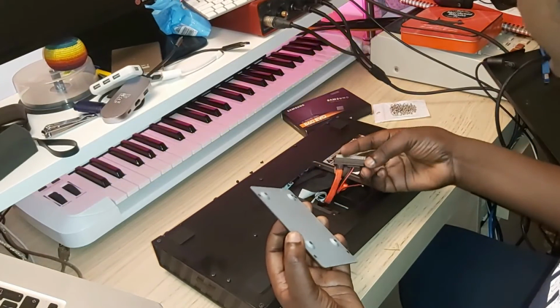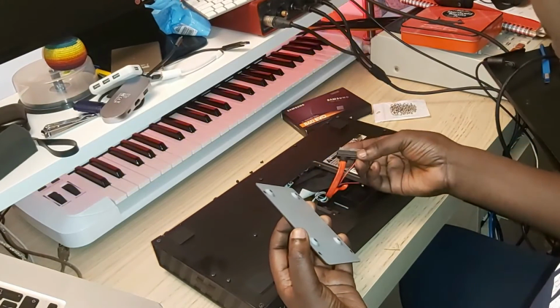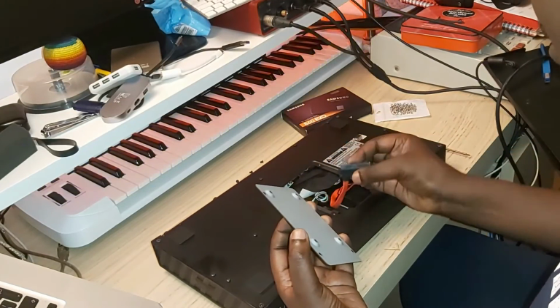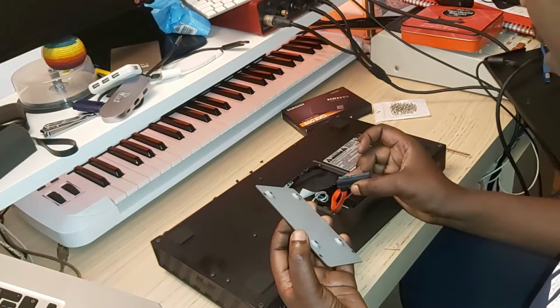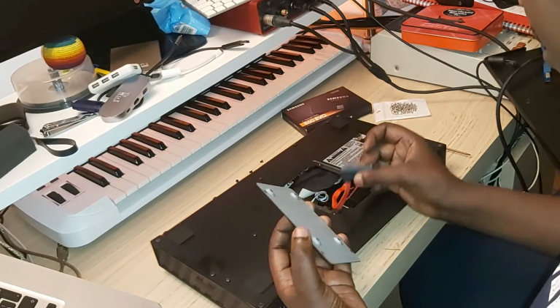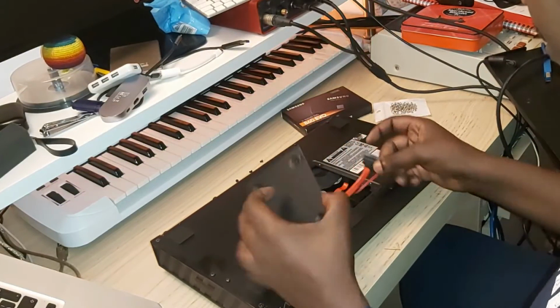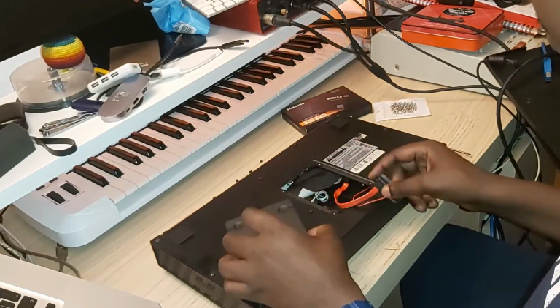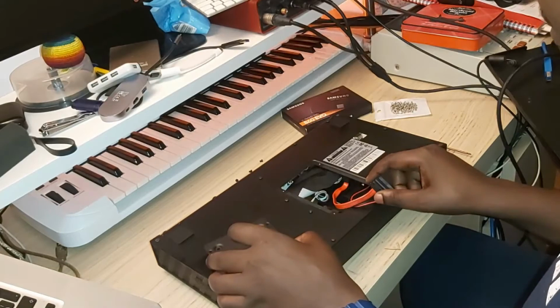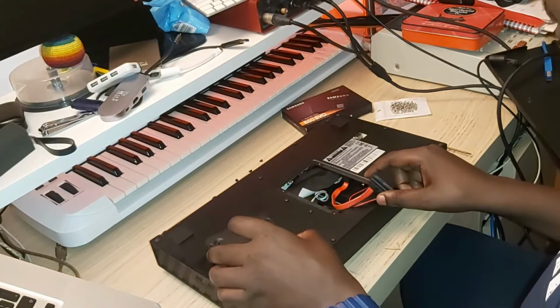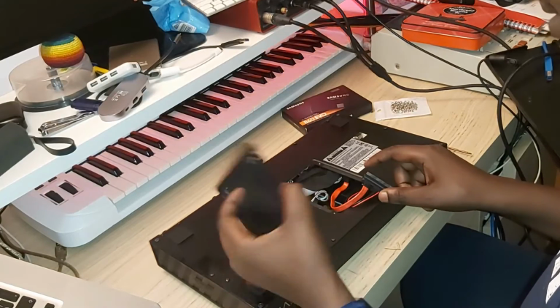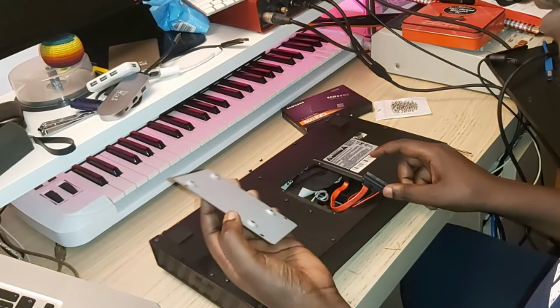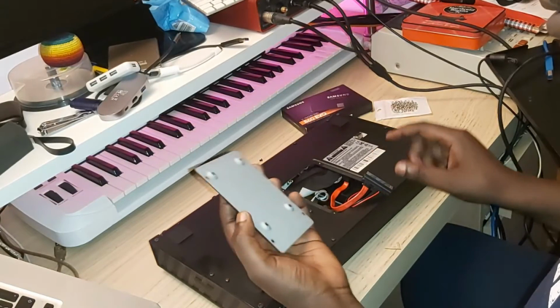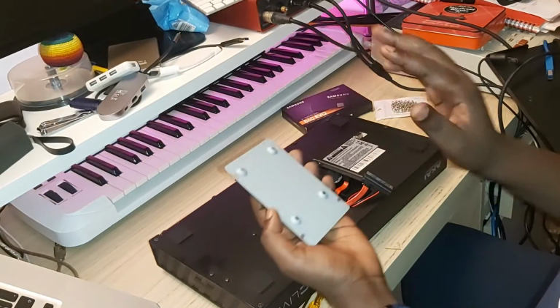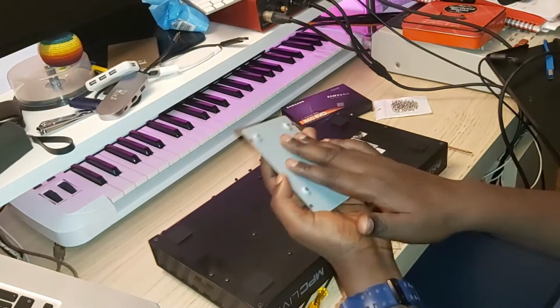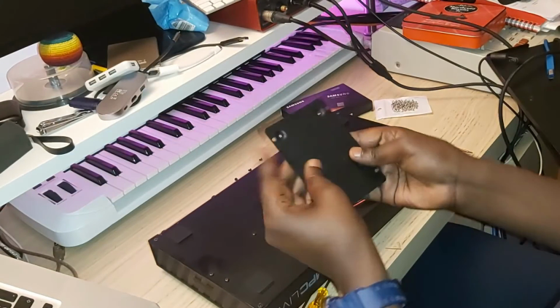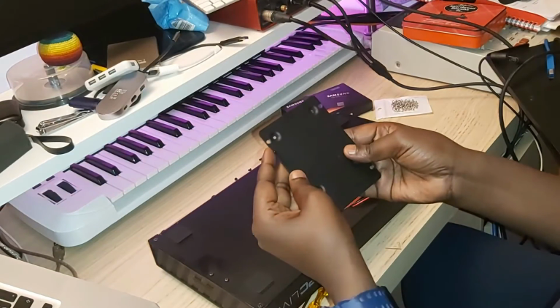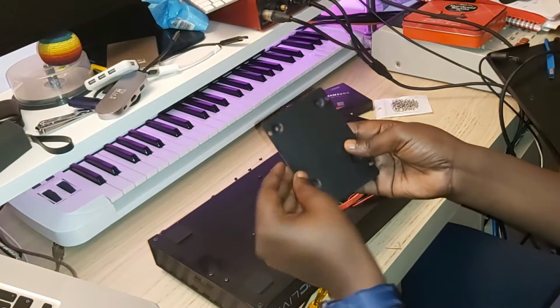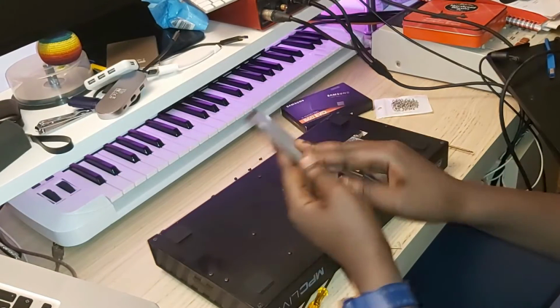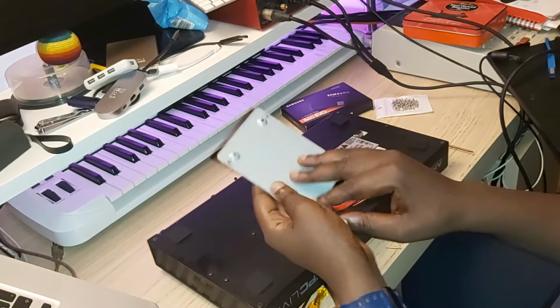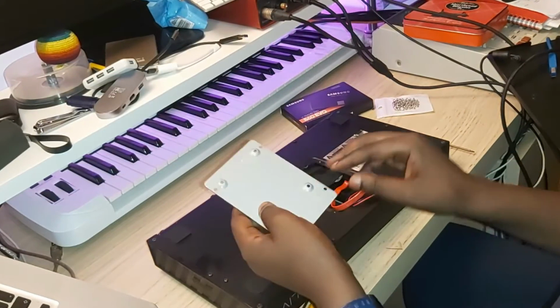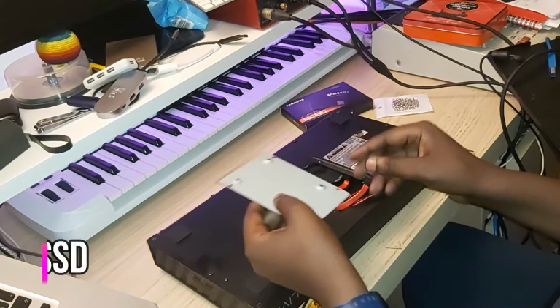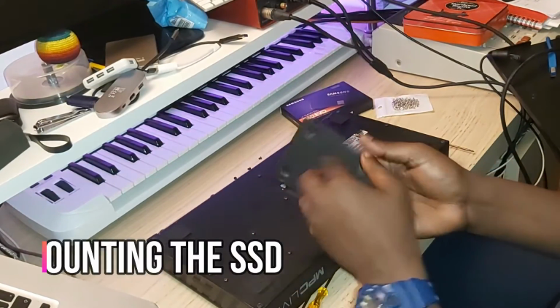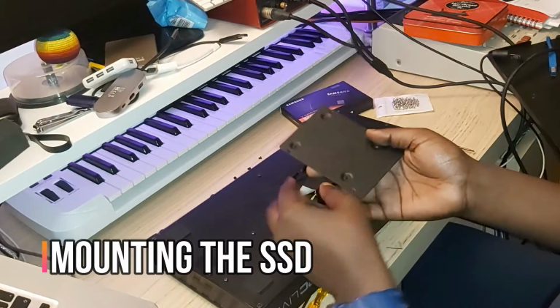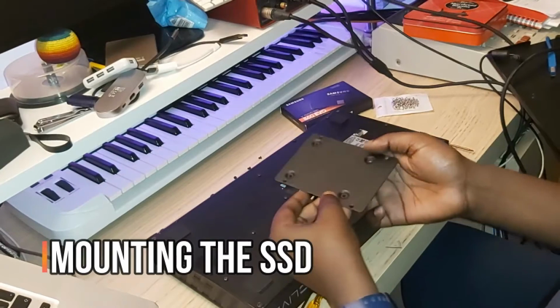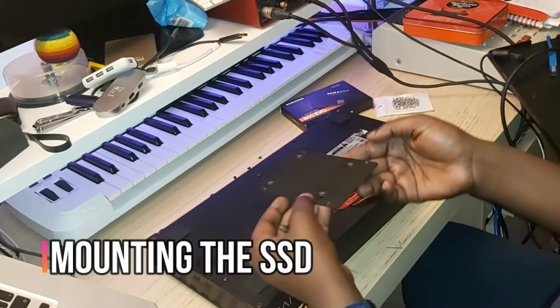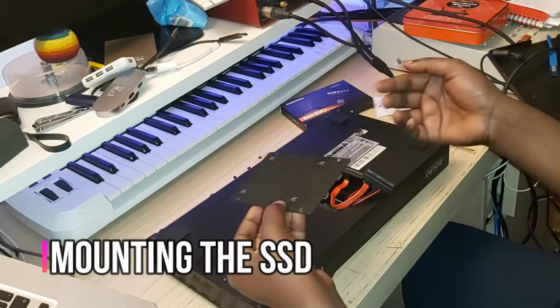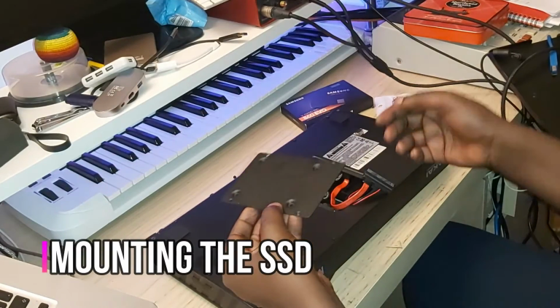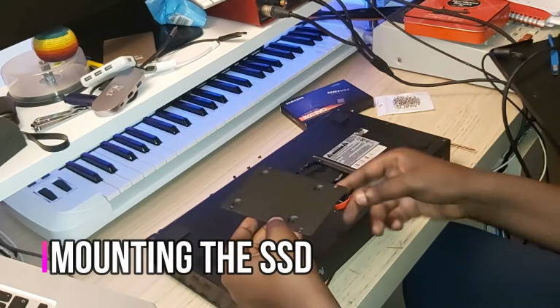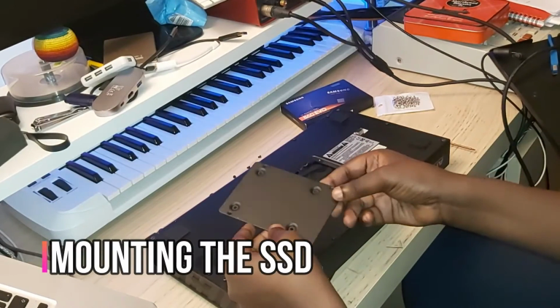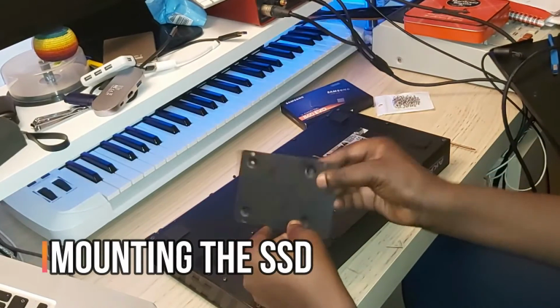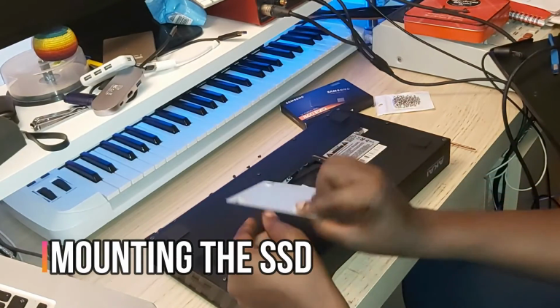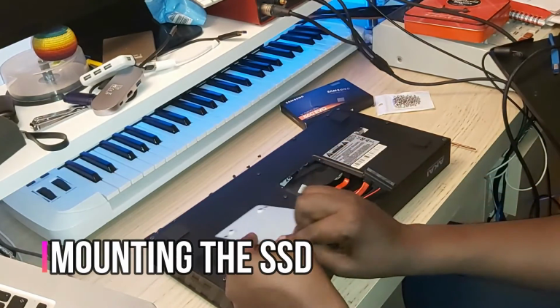There is the compartment. I'm going to mount the SSD on the back of here, so let's see. I'm going to go ahead and do it.